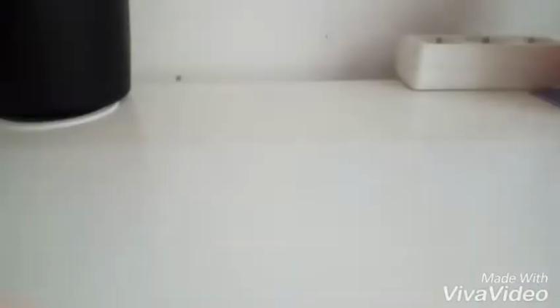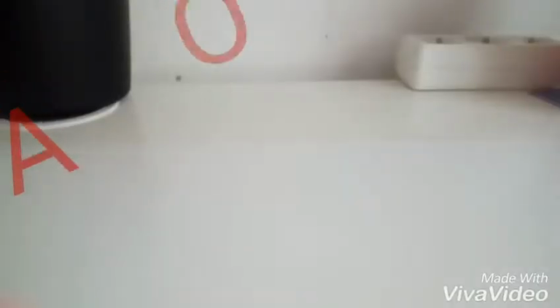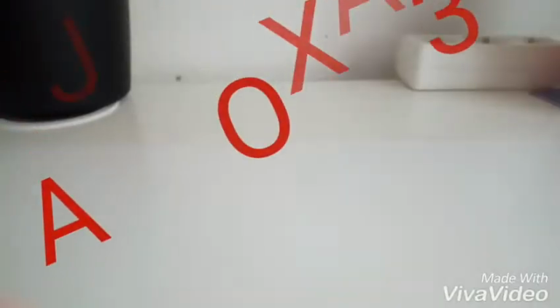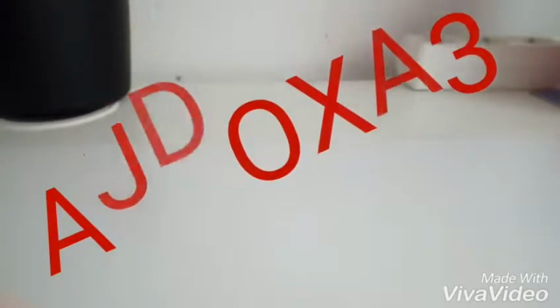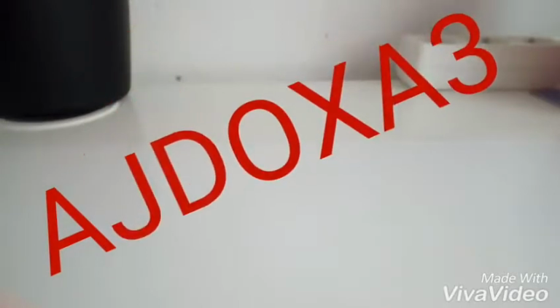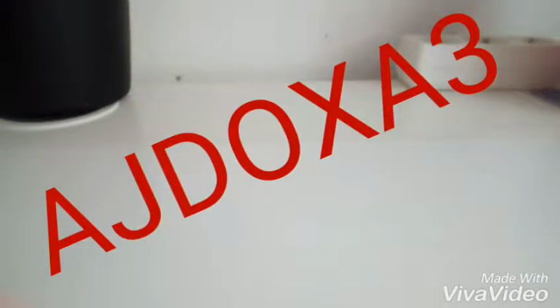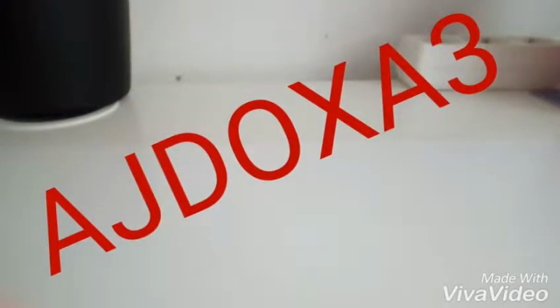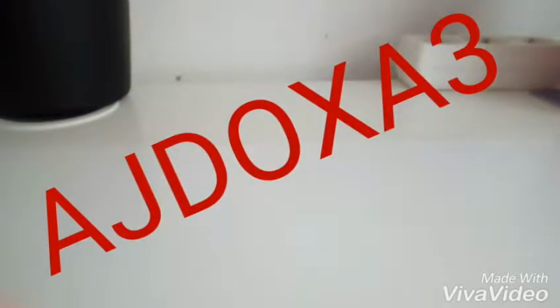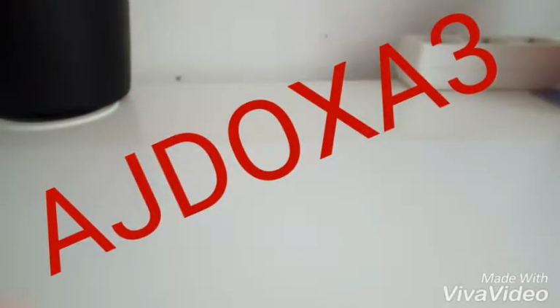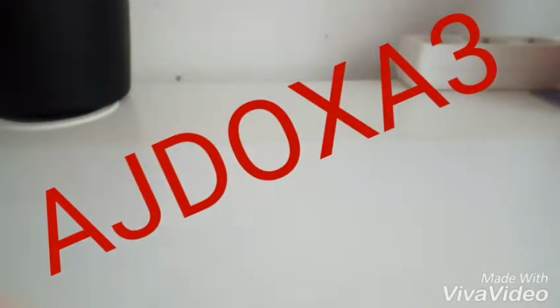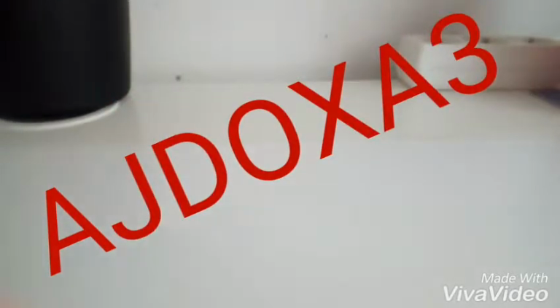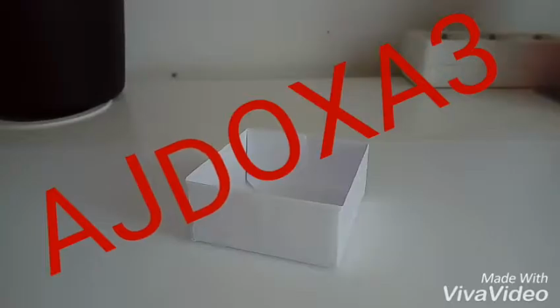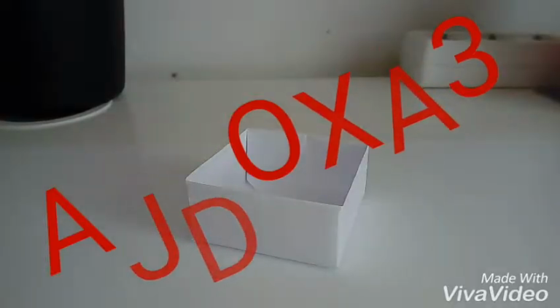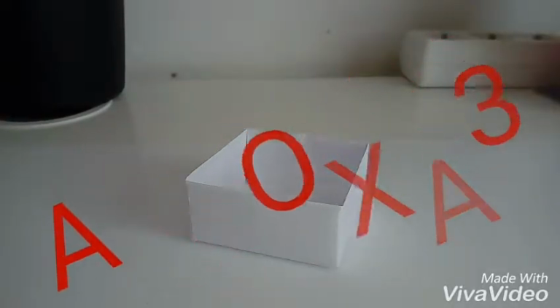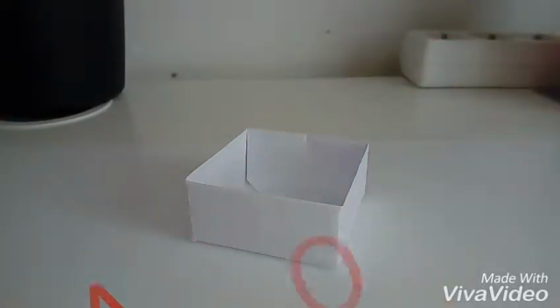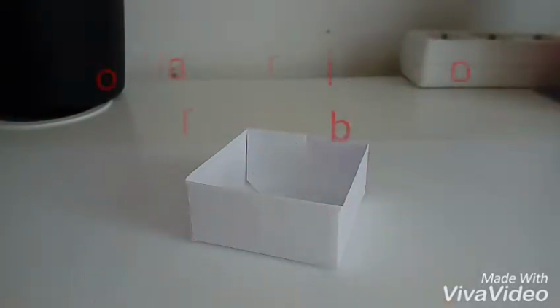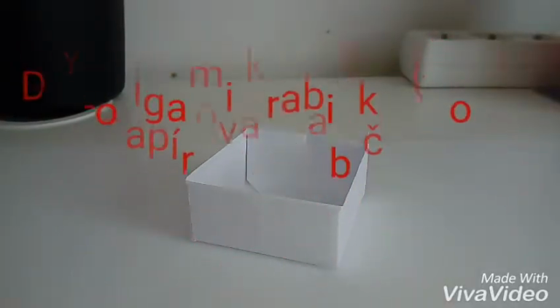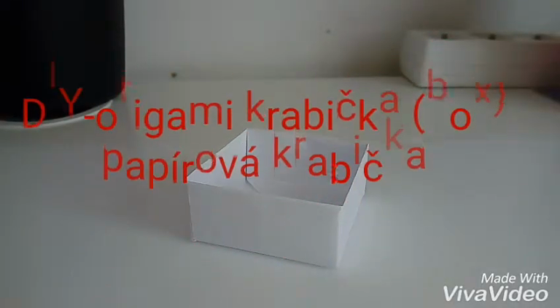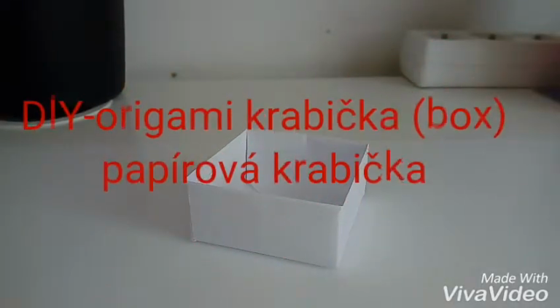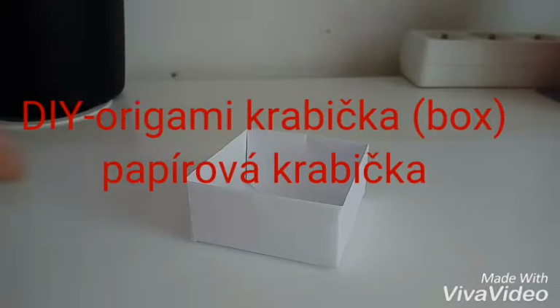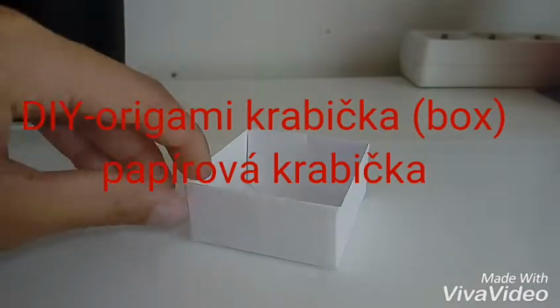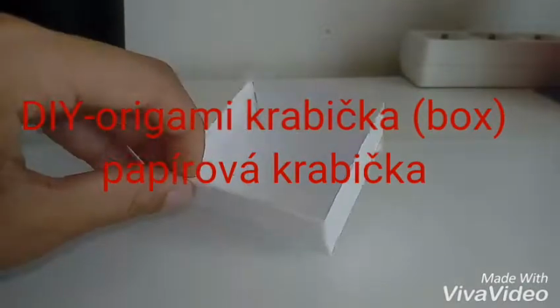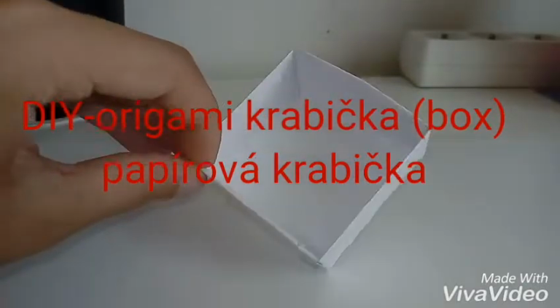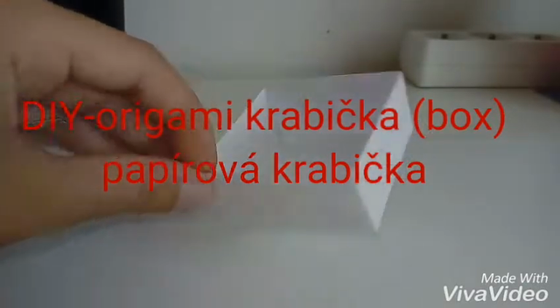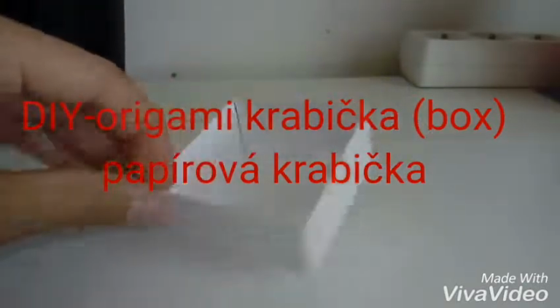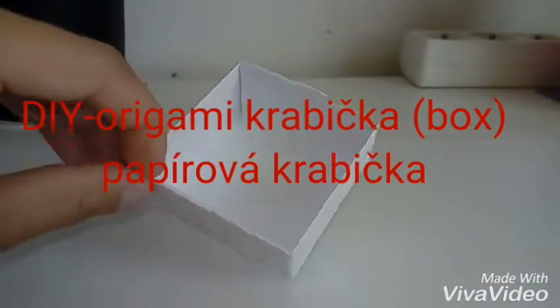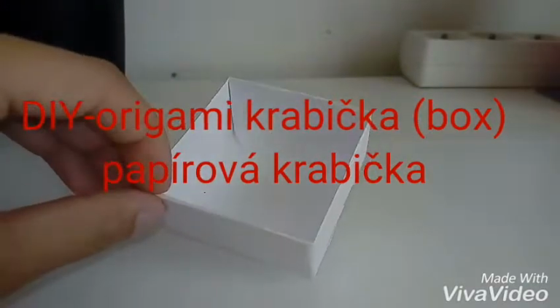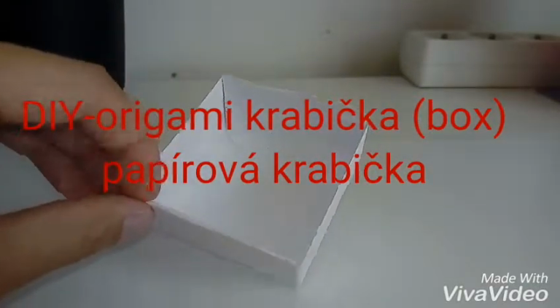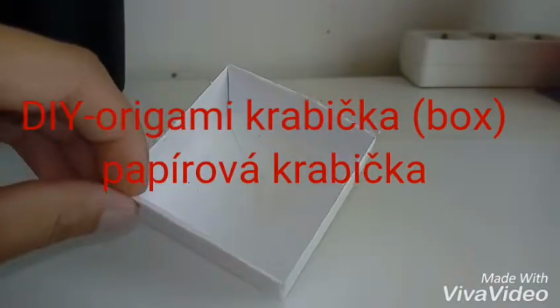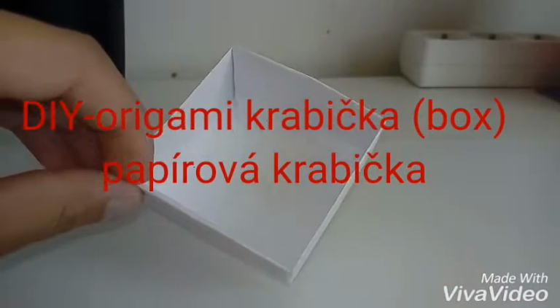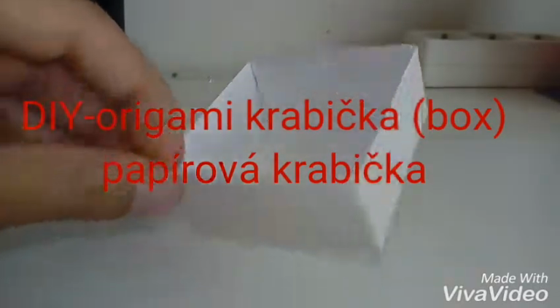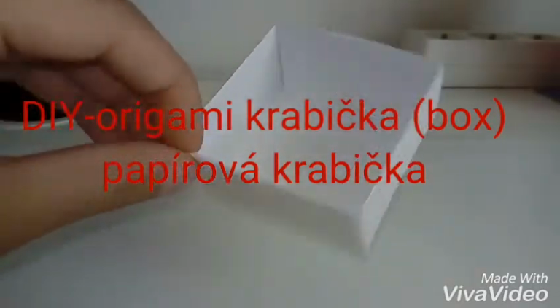Ahoj, já jsem iDoxa a vítám vás u dnešního videa. Bude to DIY na tuhle krabičku. Je to taková papírová krabička, je to teda origami.